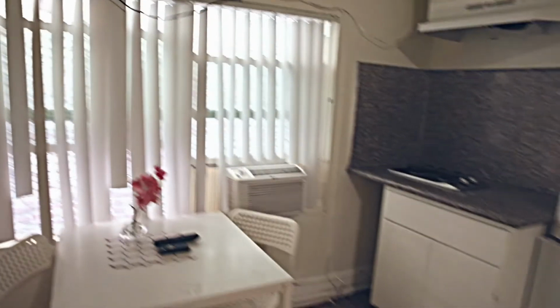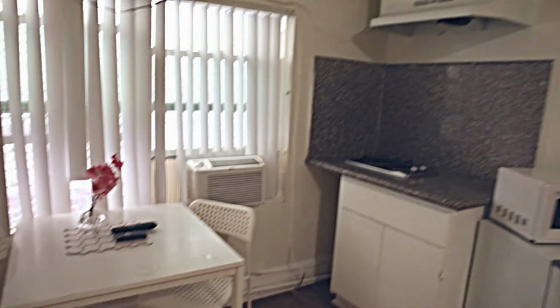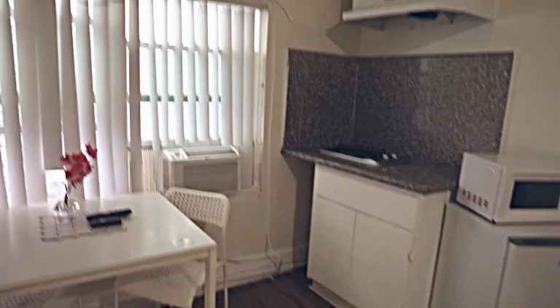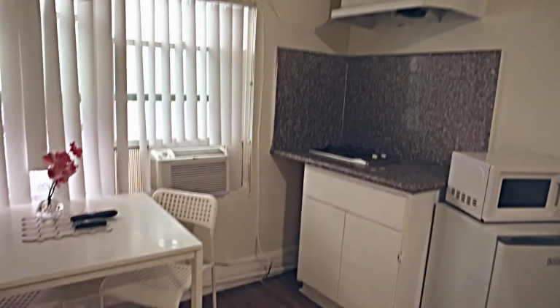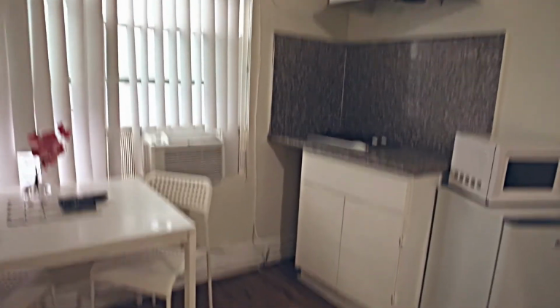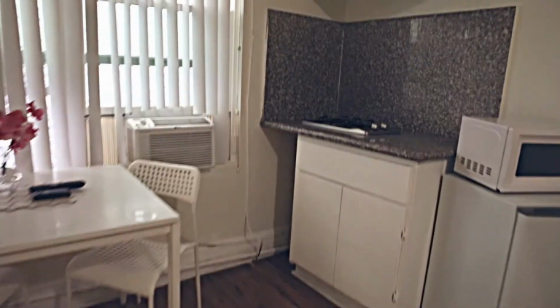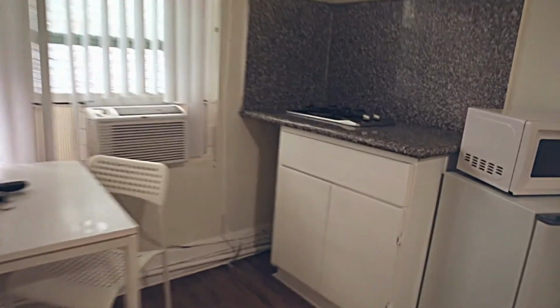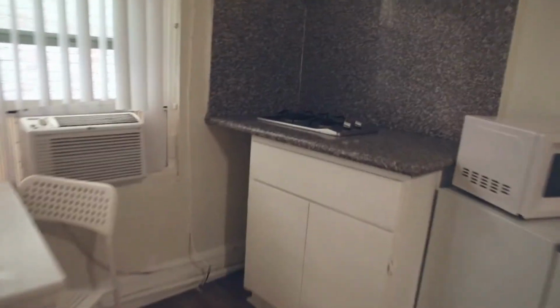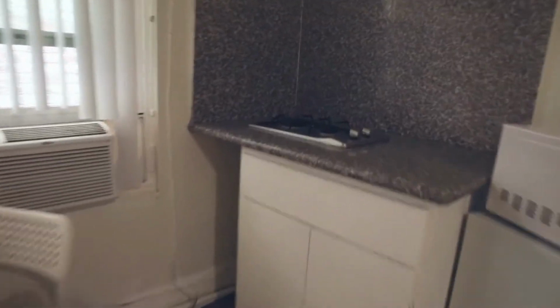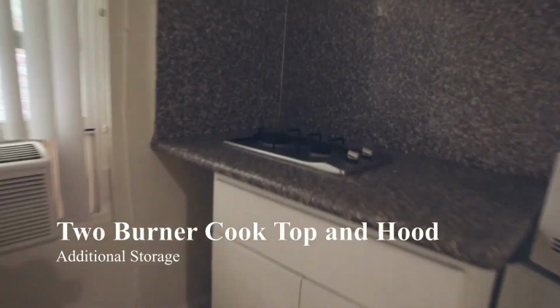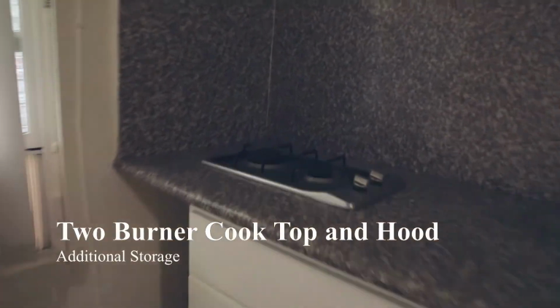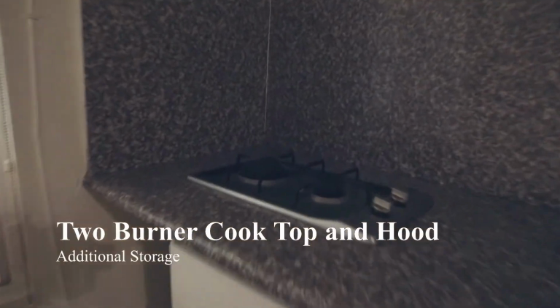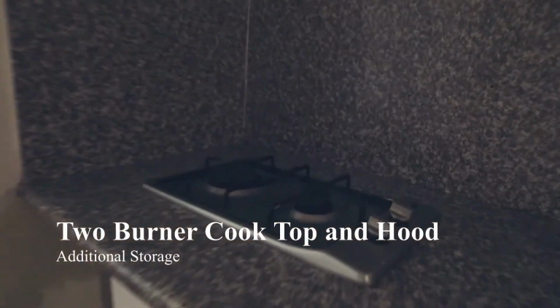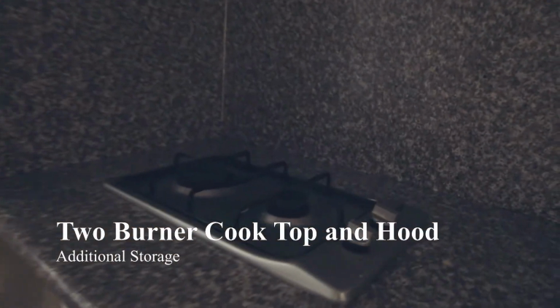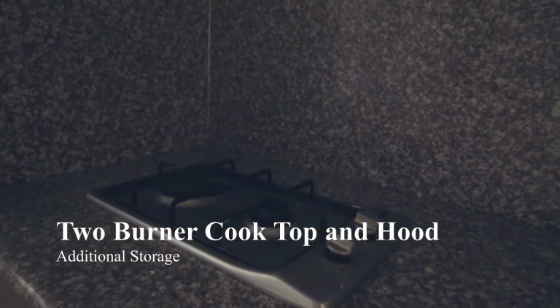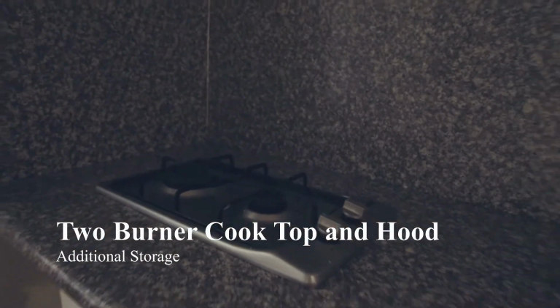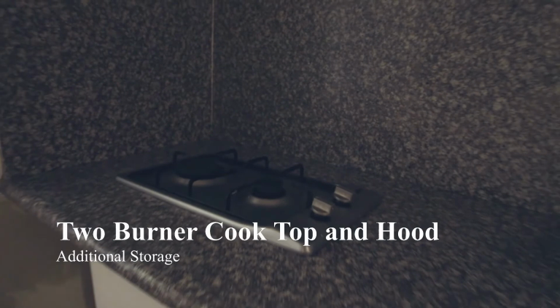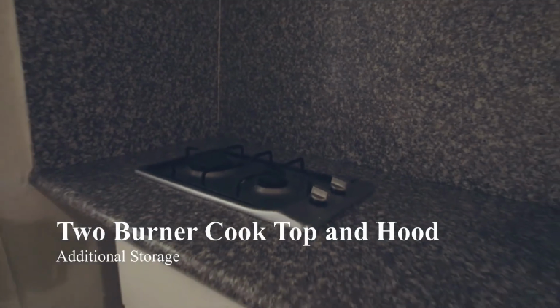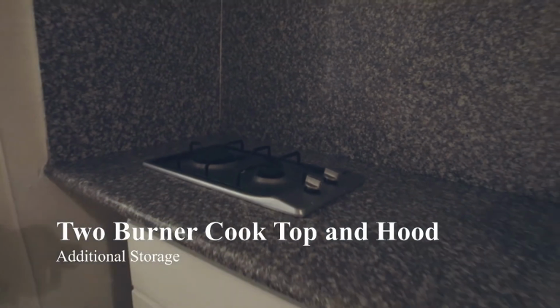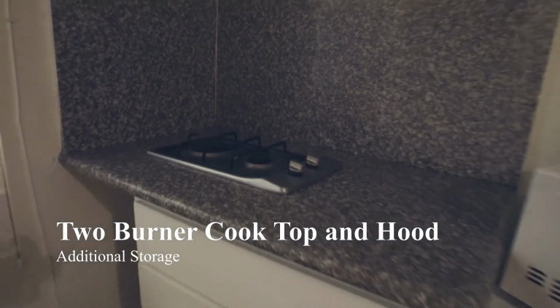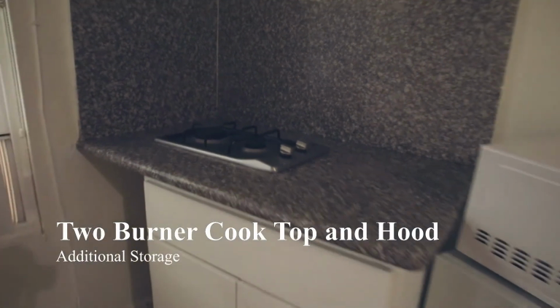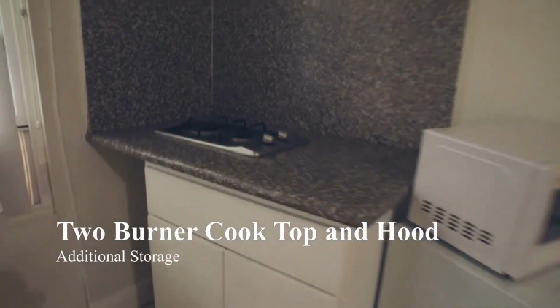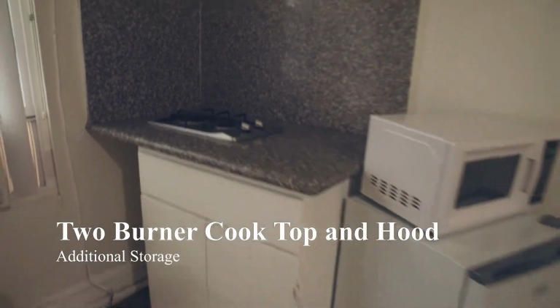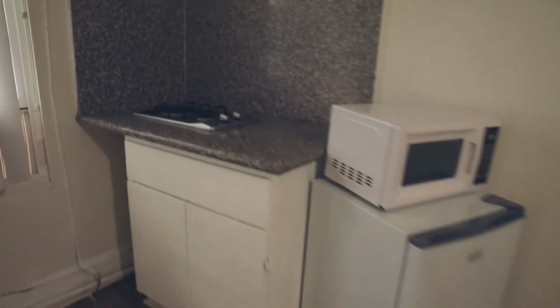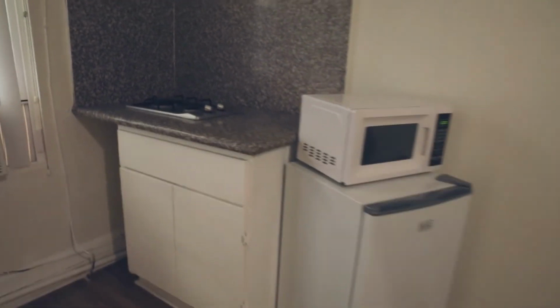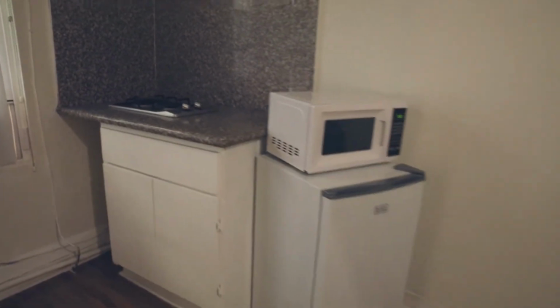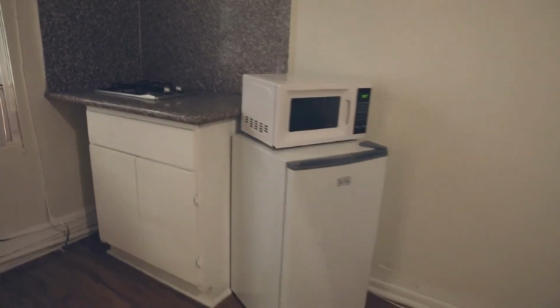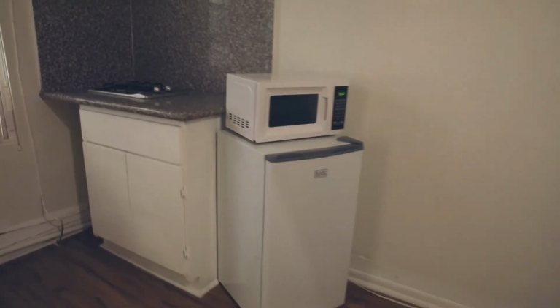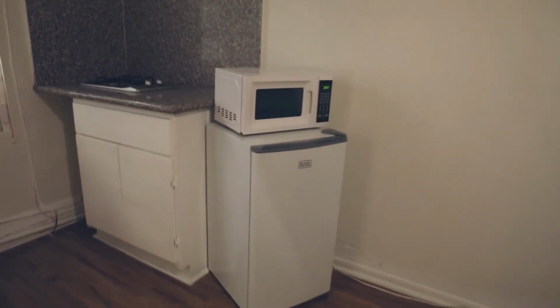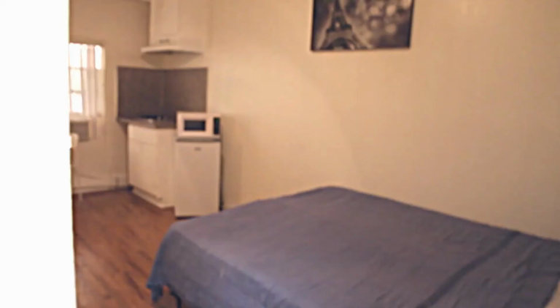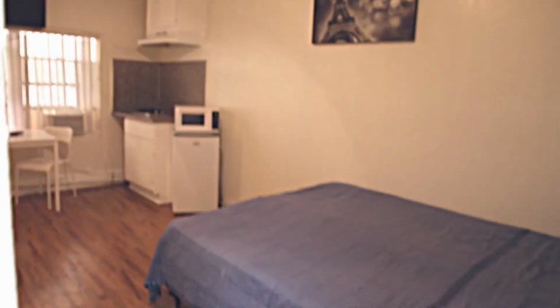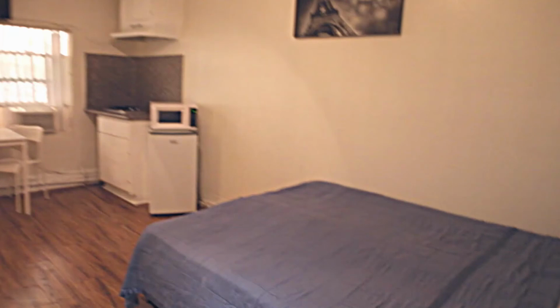A table and chairs, a two-burner cooktop with hood, and more storage above and below.